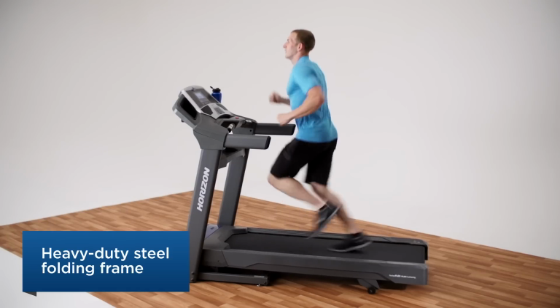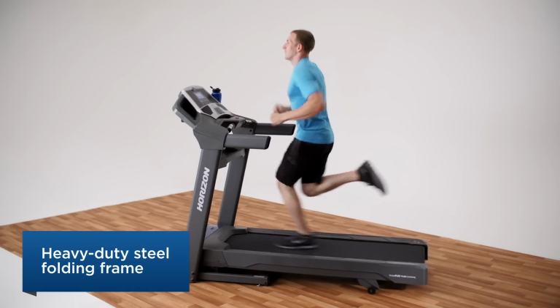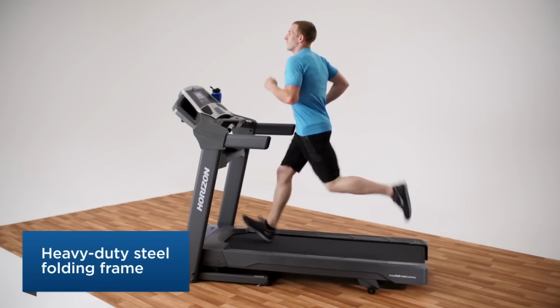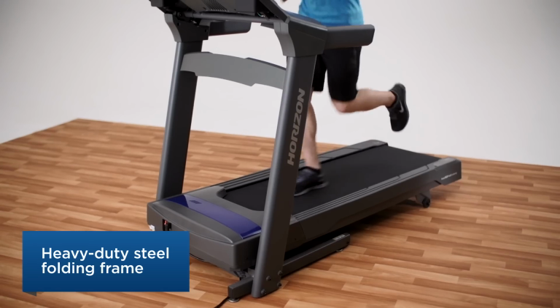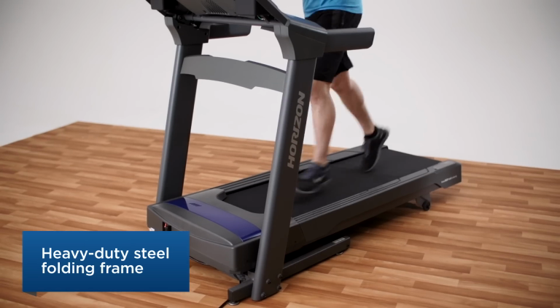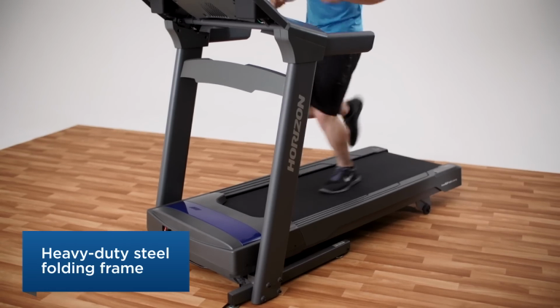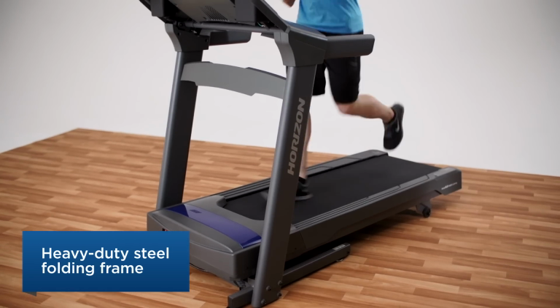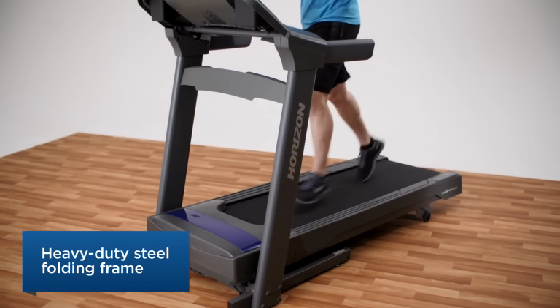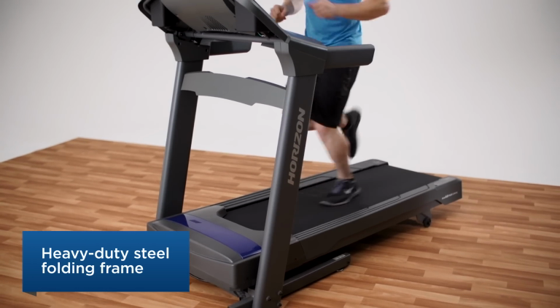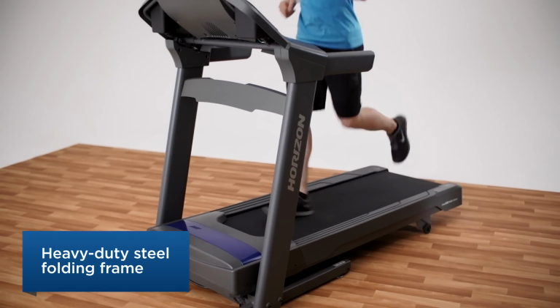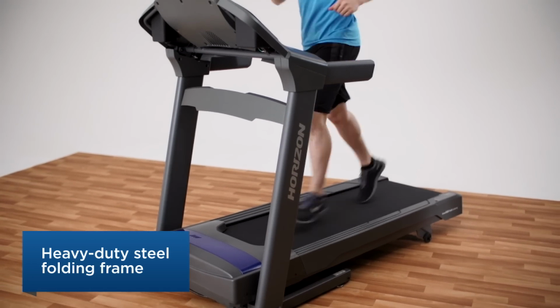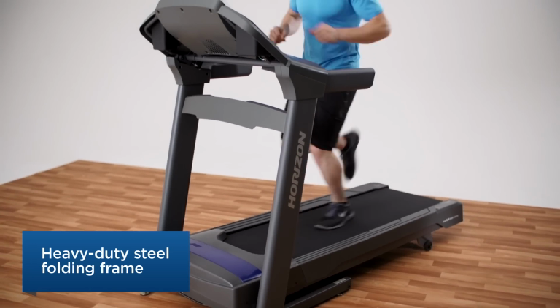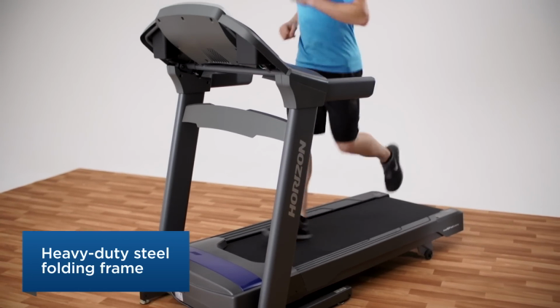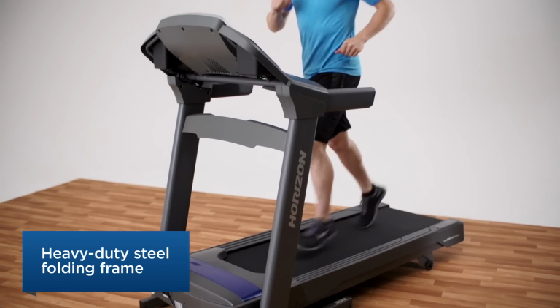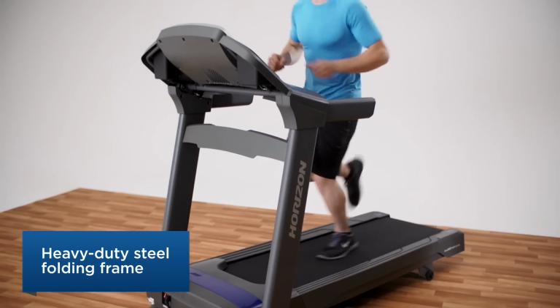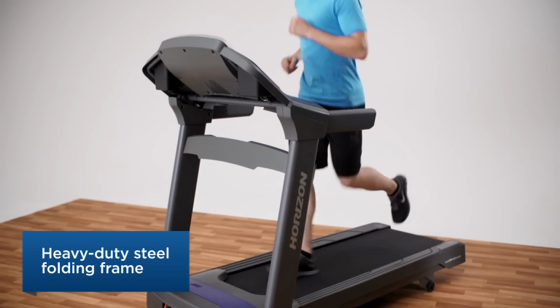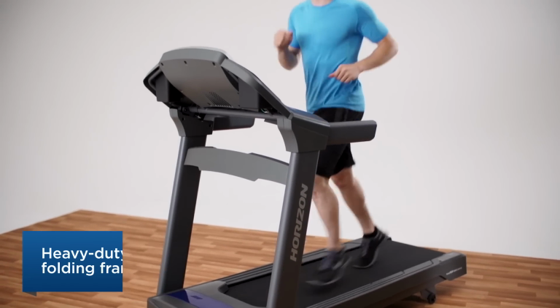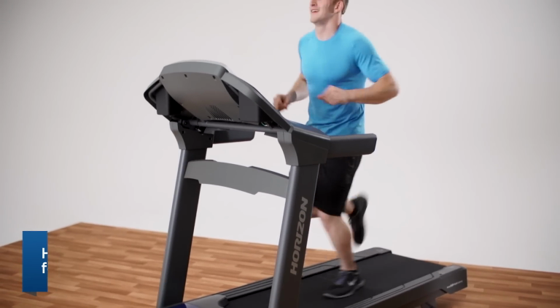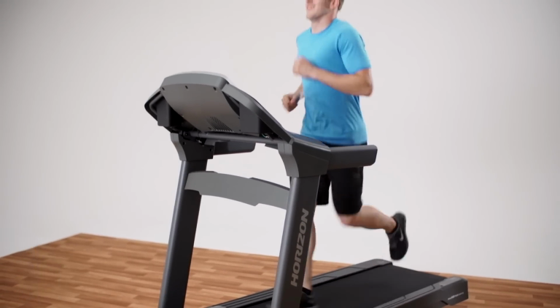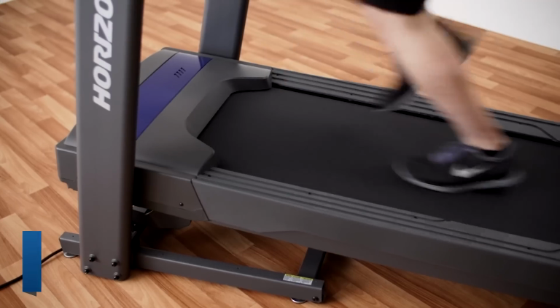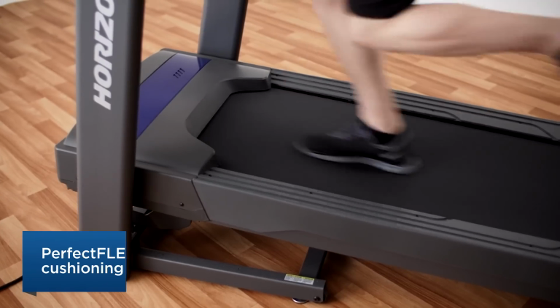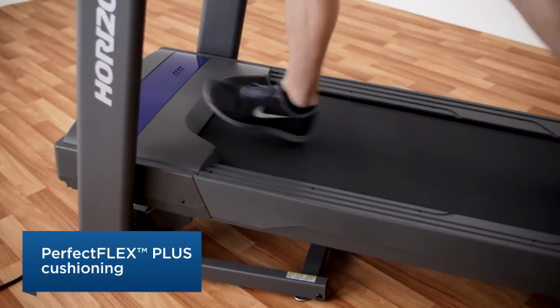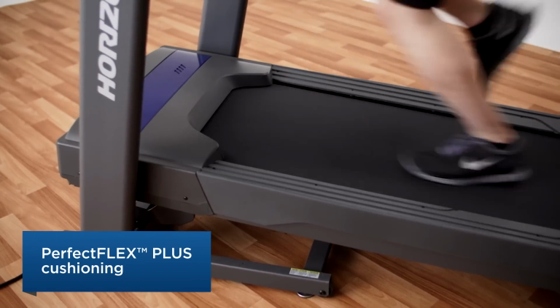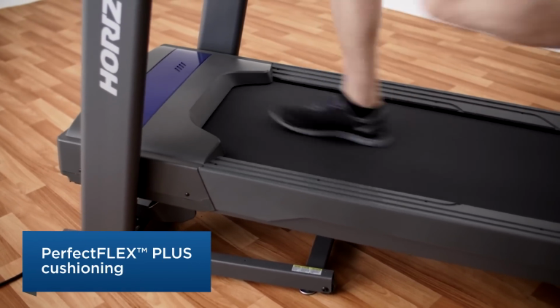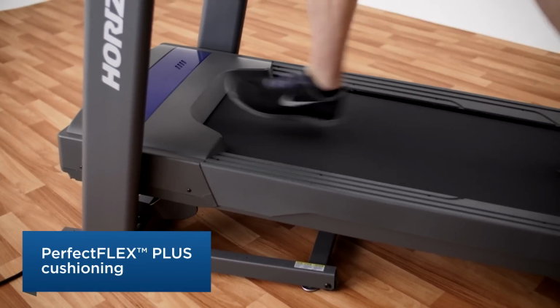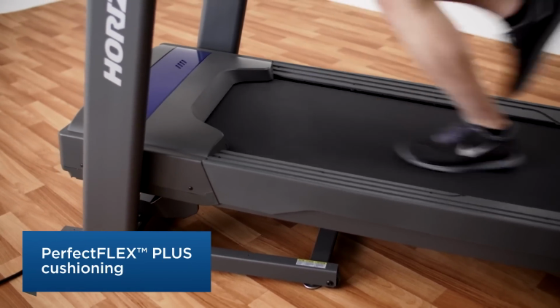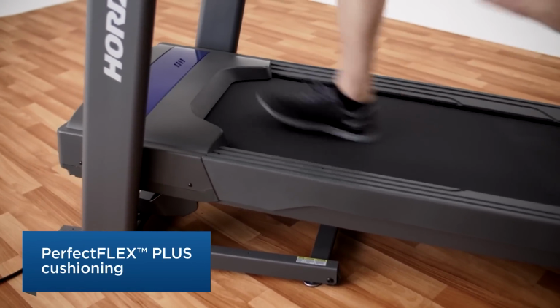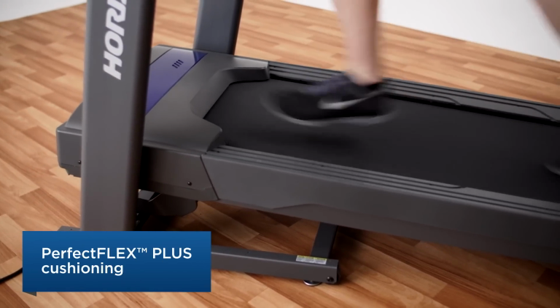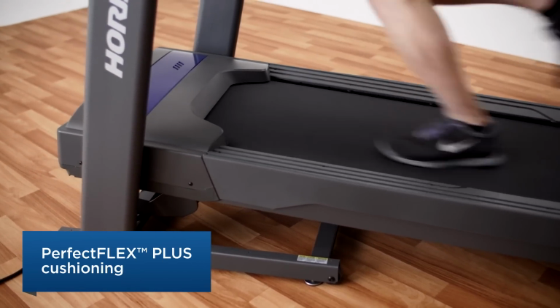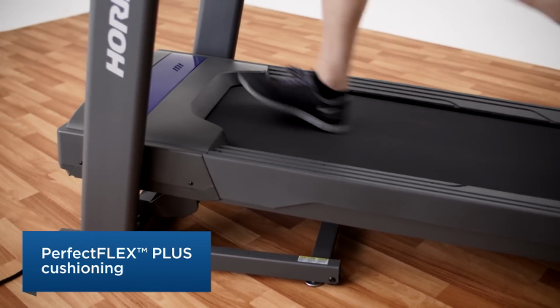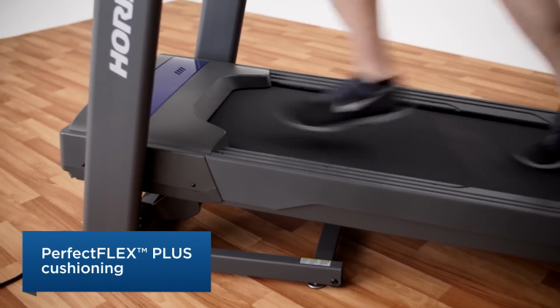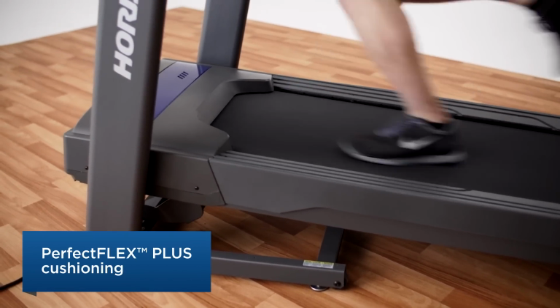The CT 9.3 also has great shock absorption. It's the right amount of cushioning to help minimize the stress and strain on your feet, legs and back.